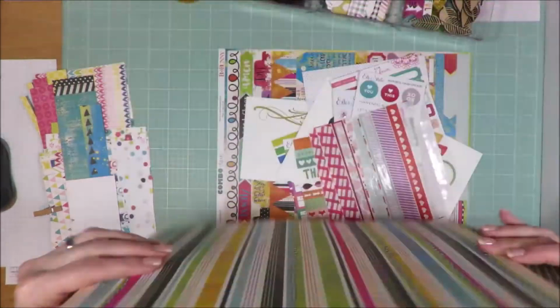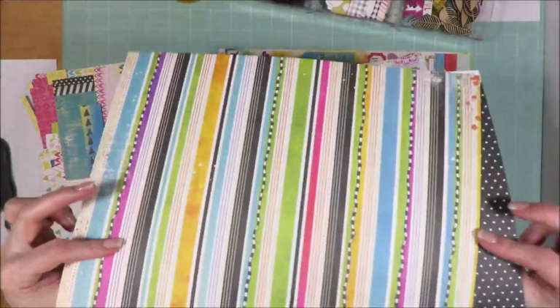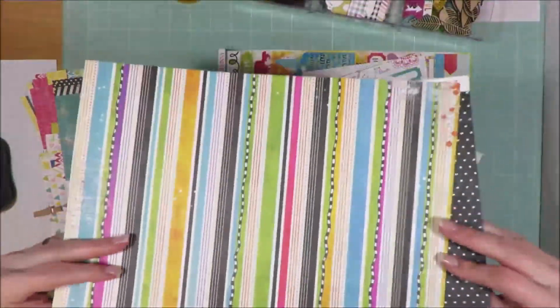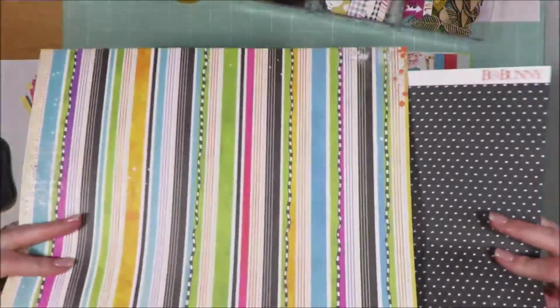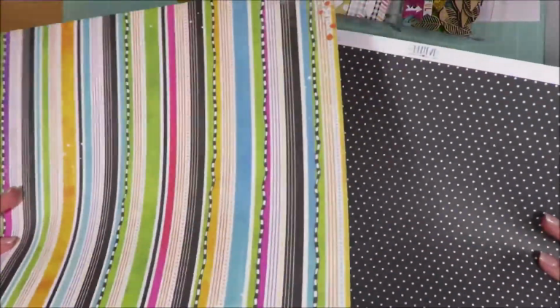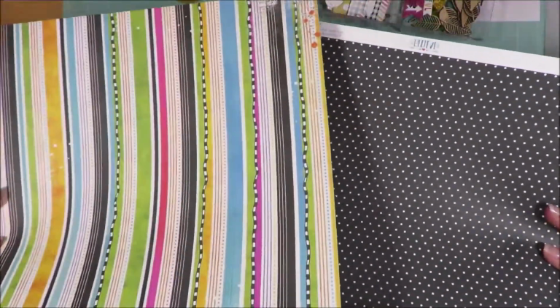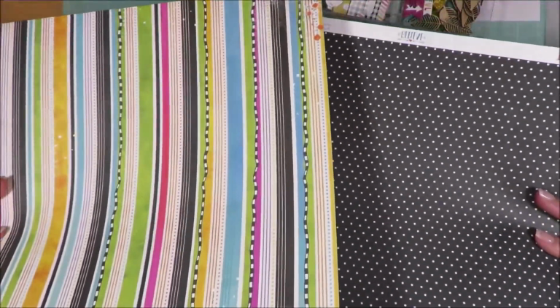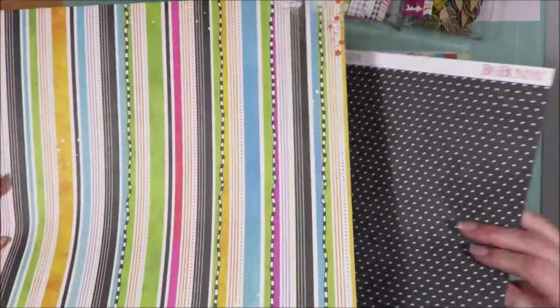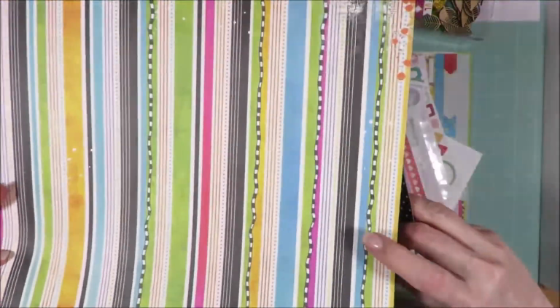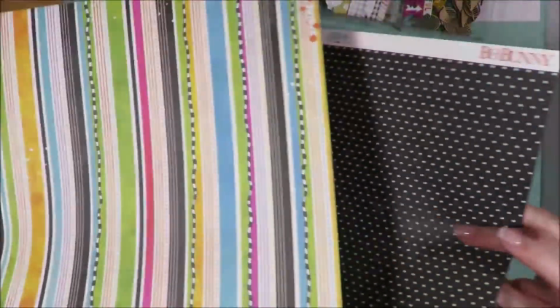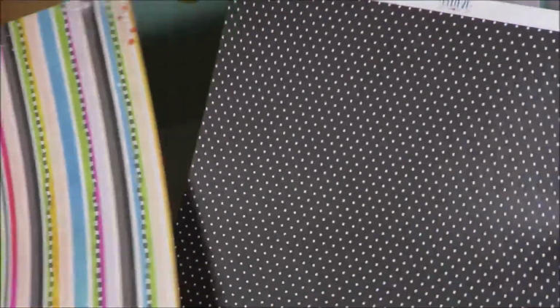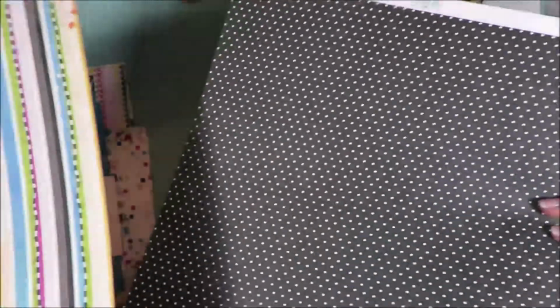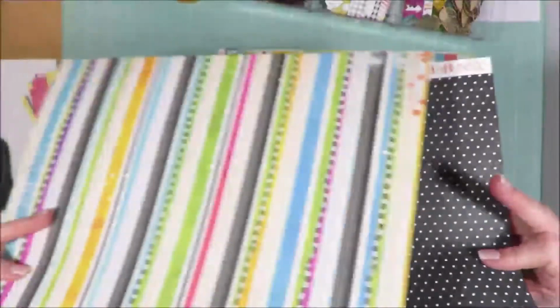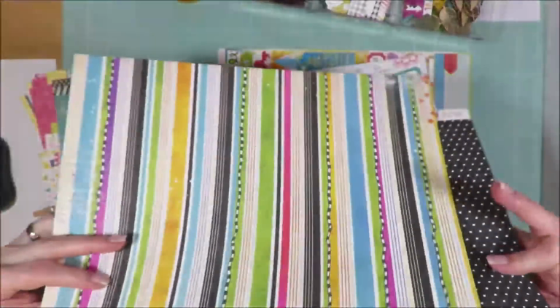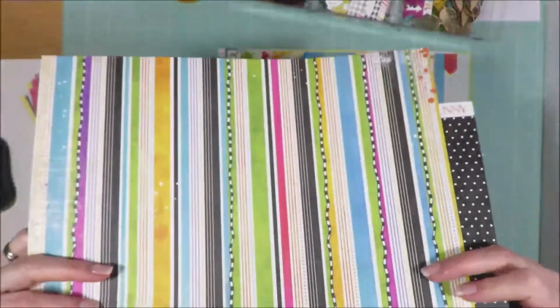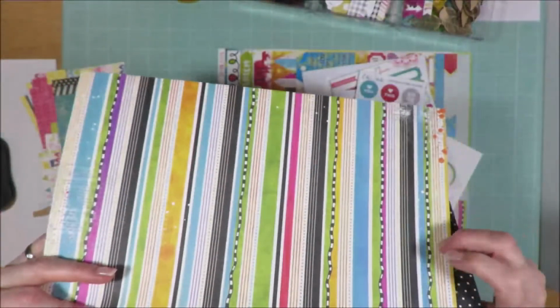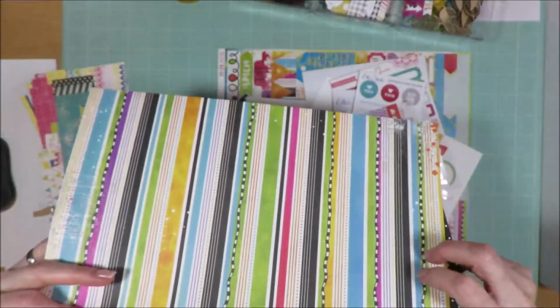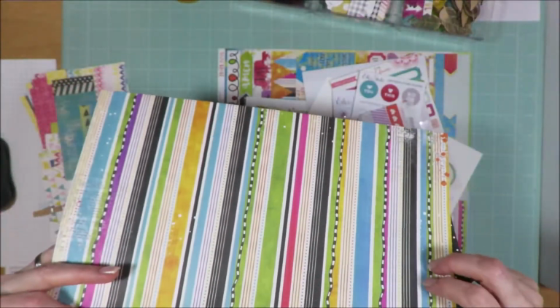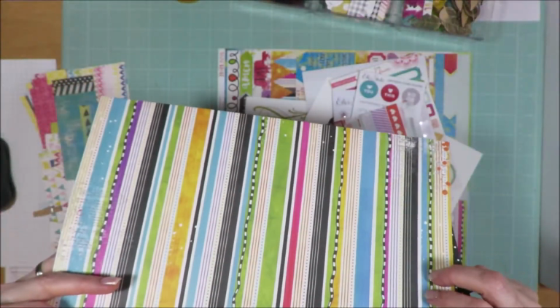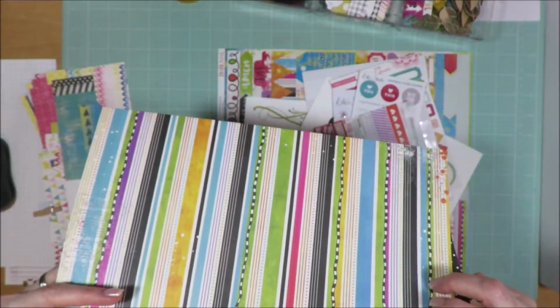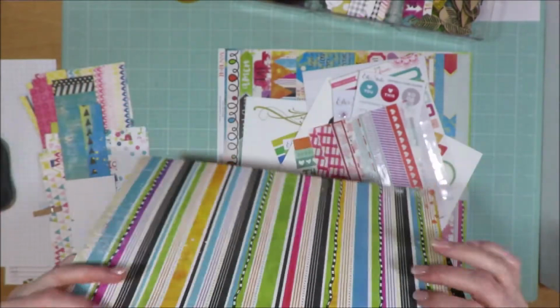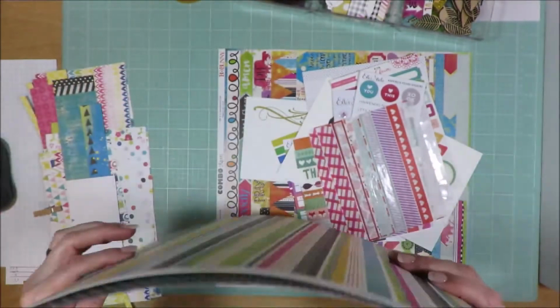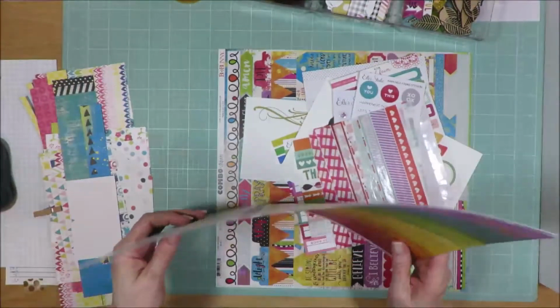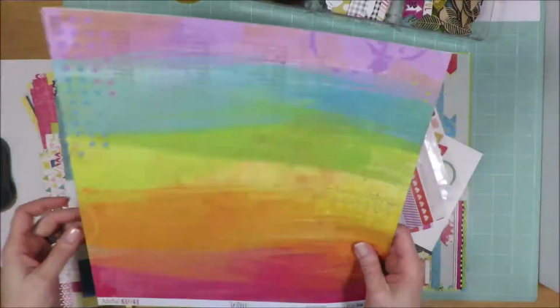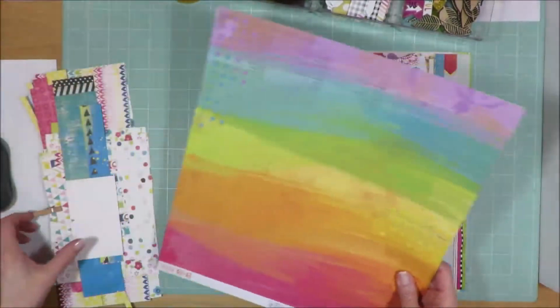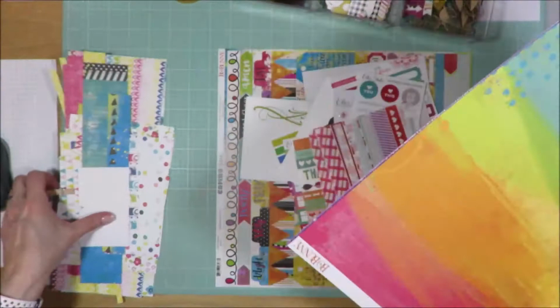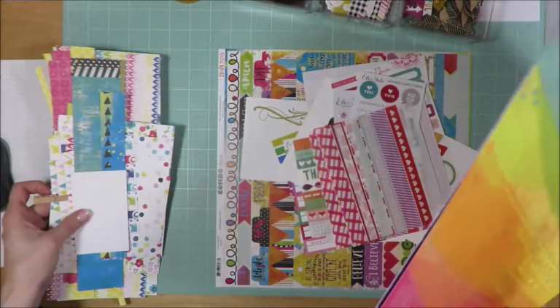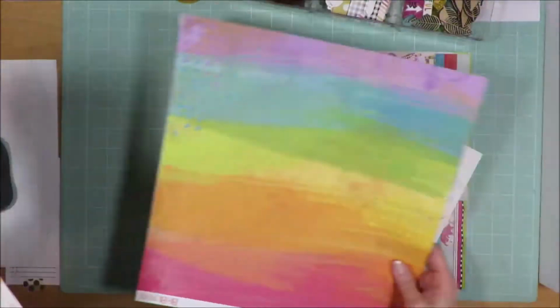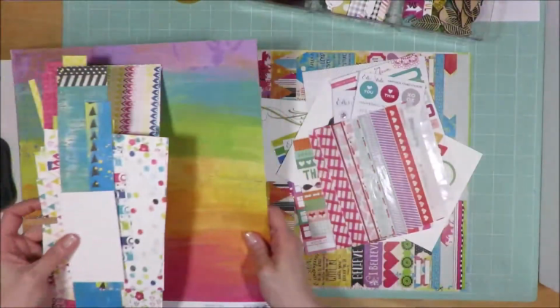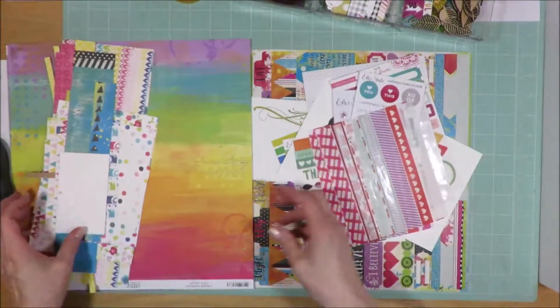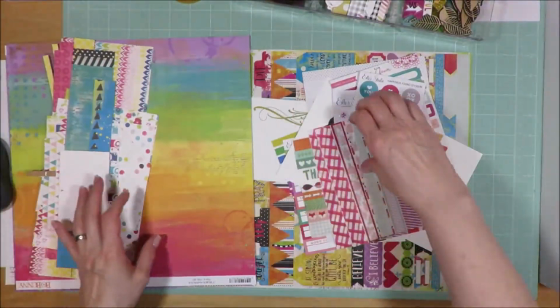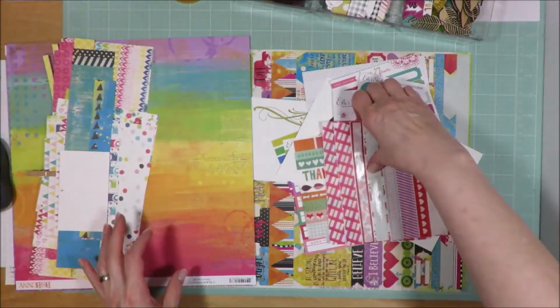The back sides are pretty neutral — well, that one's not, but this one is. So I could, if I wanted to cut that down some, use some of that as well. Paper-wise, that's what I have.